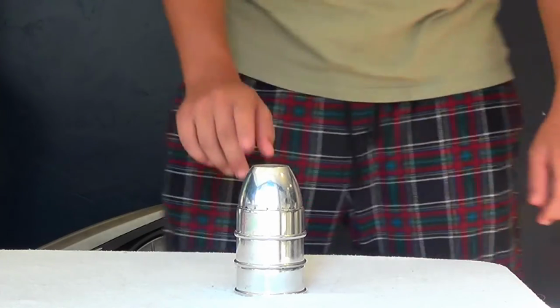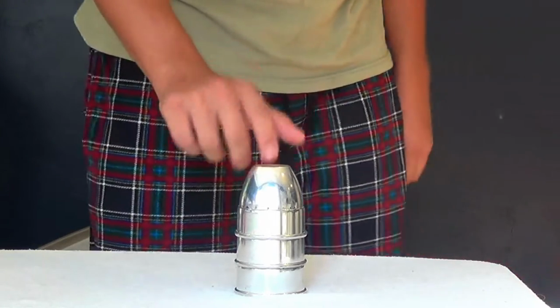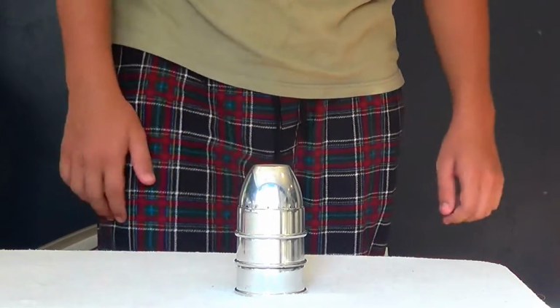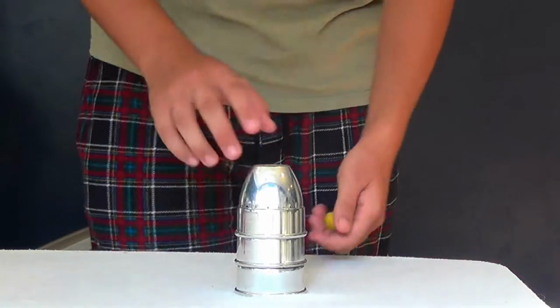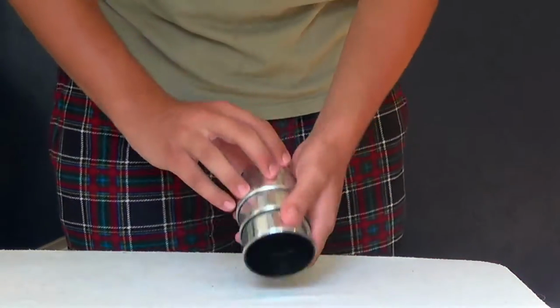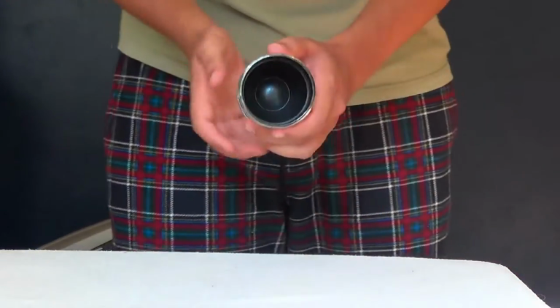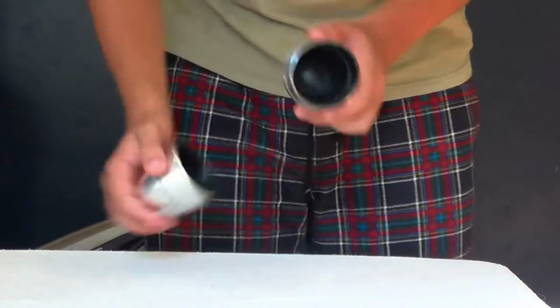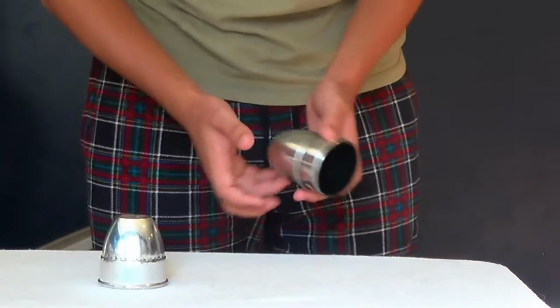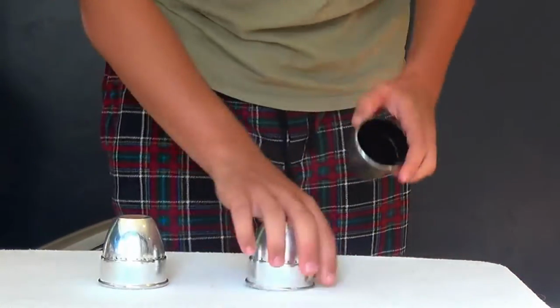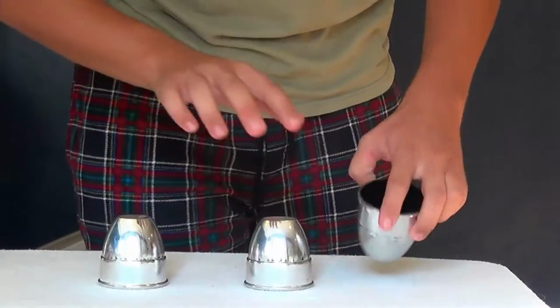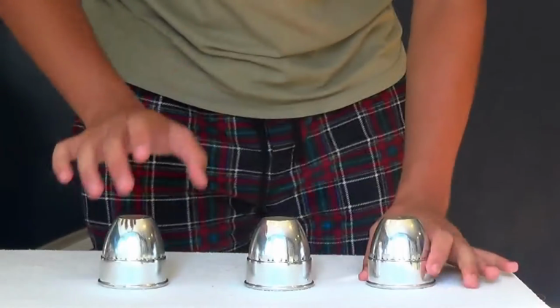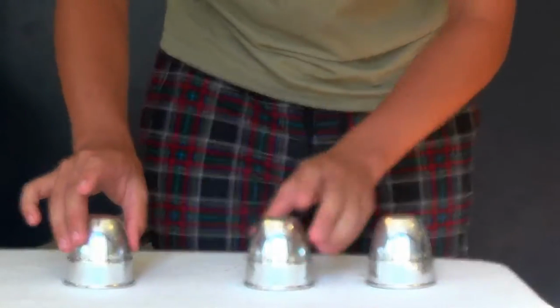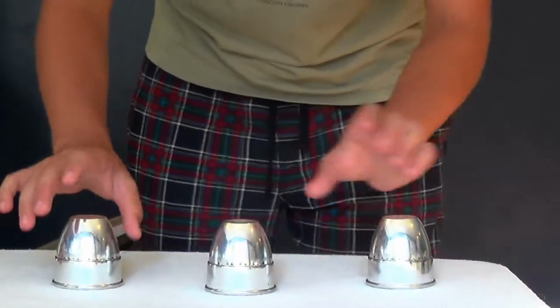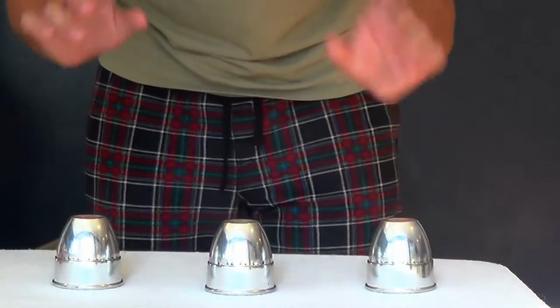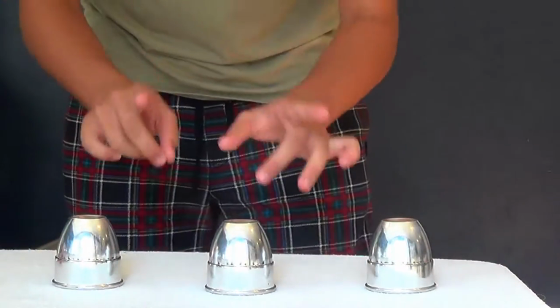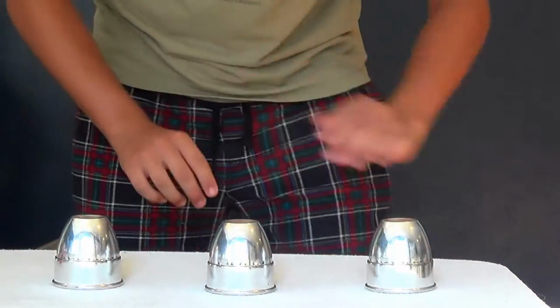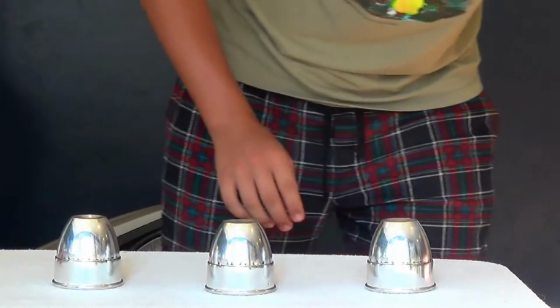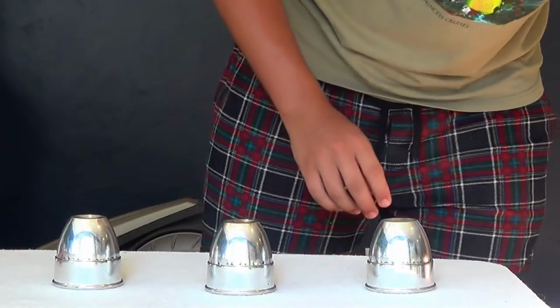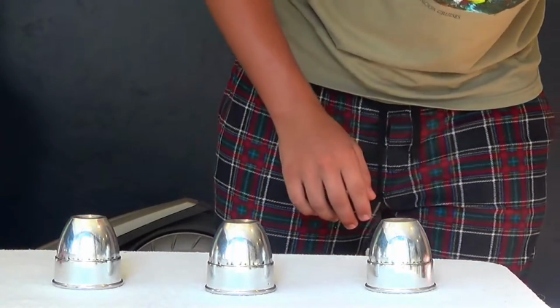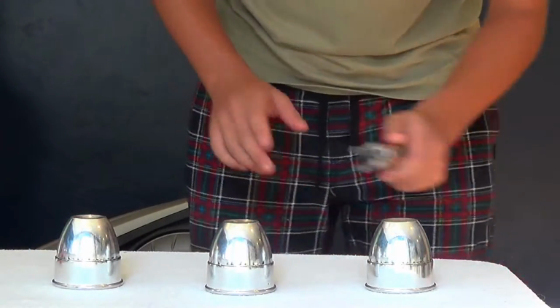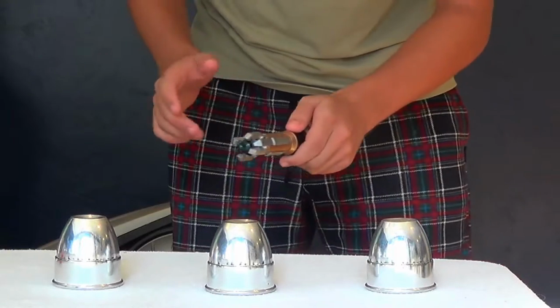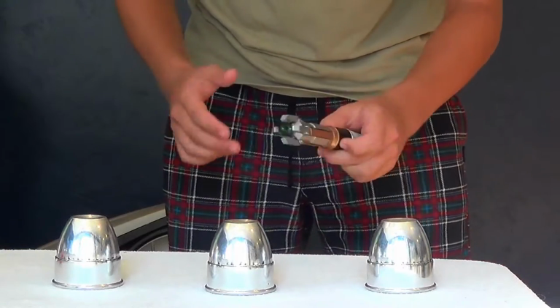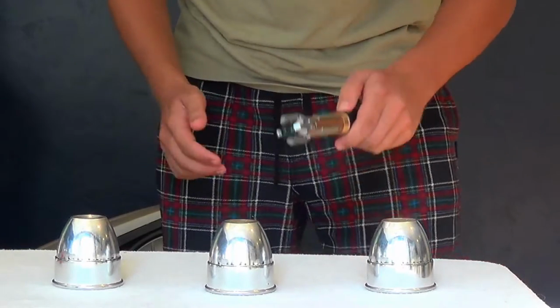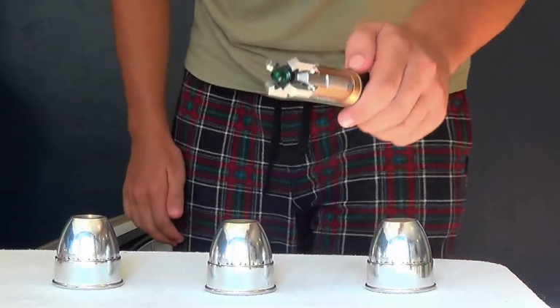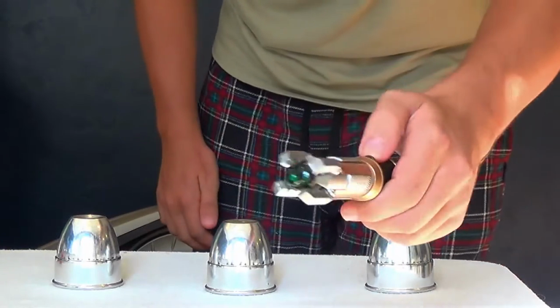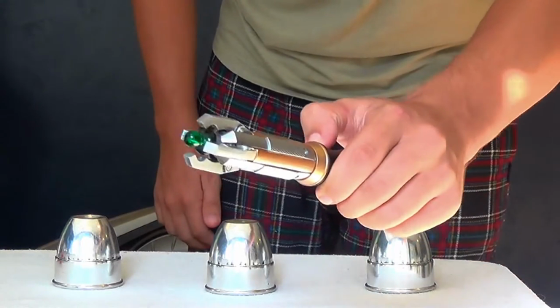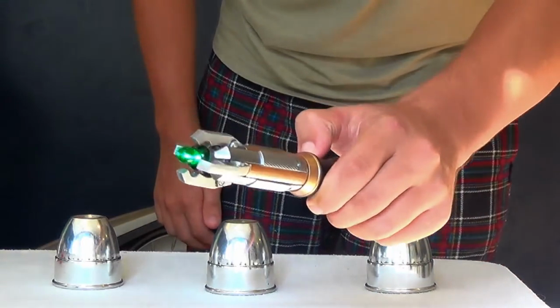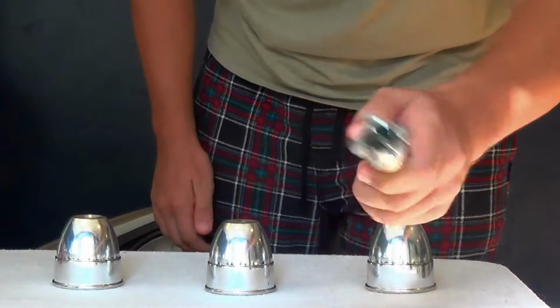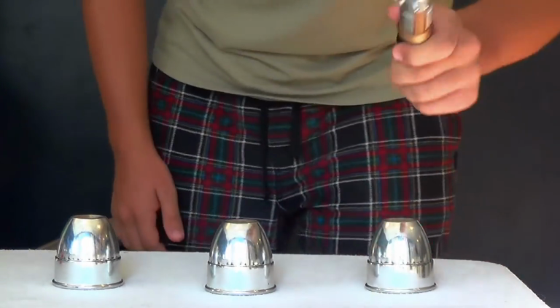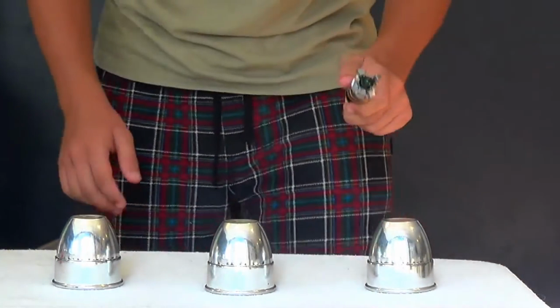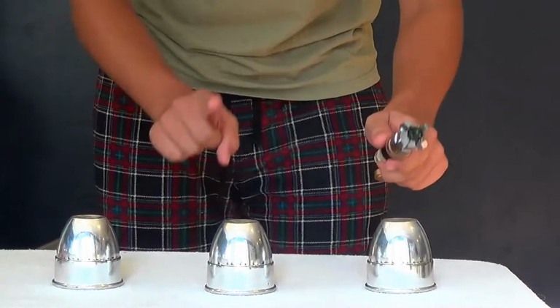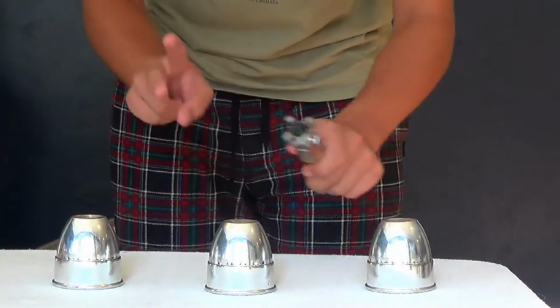Today I want to show you guys a really old magic trick. It involves these three little plastic cups and I think it's really cool. So basically you have three cups and a magic wand — actually this is just a sonic screwdriver. It's the closest I could get to one, don't judge me.